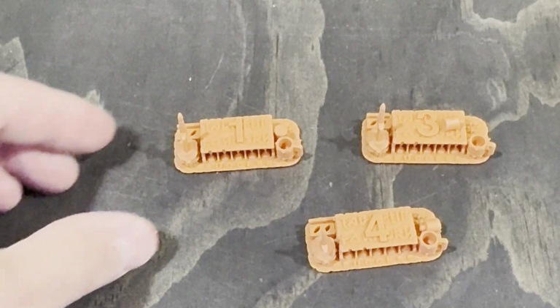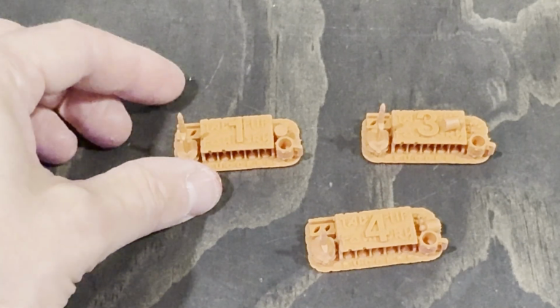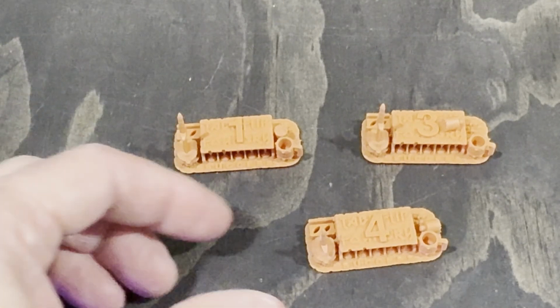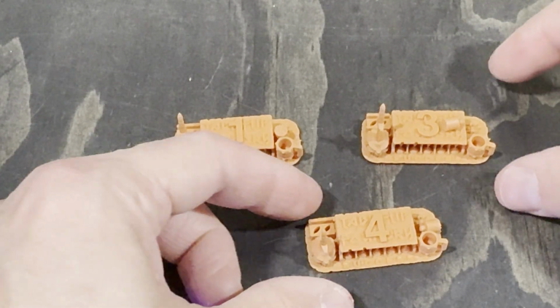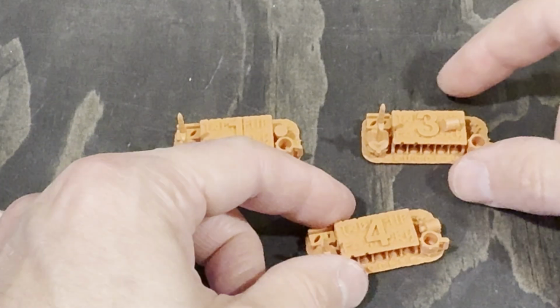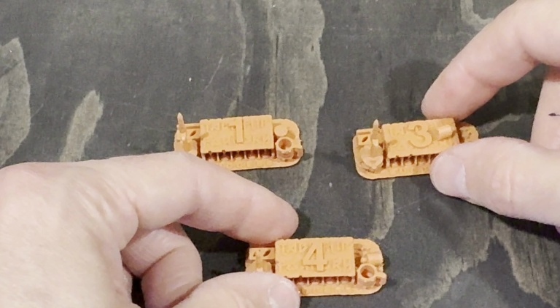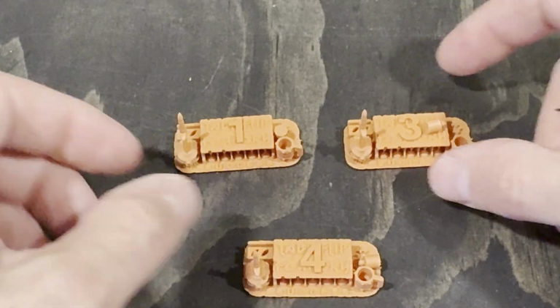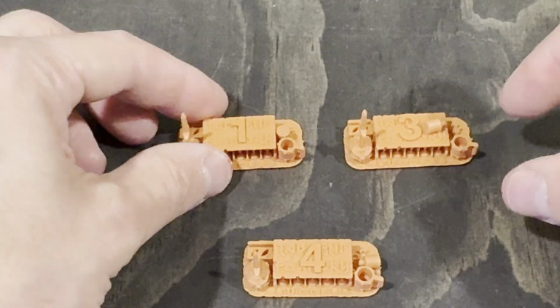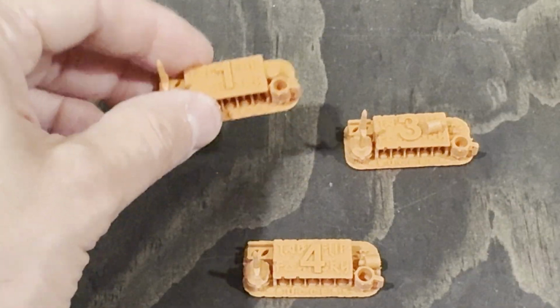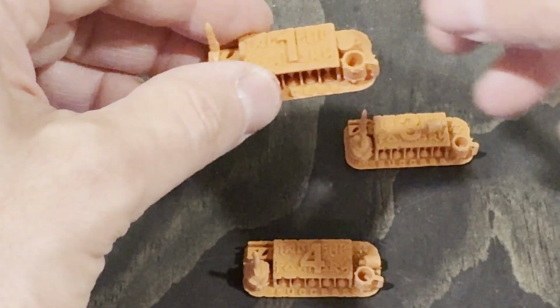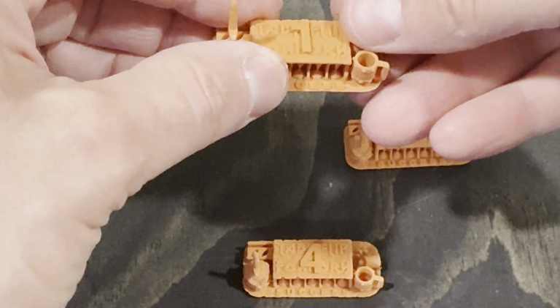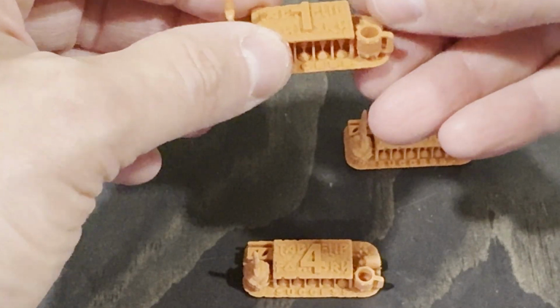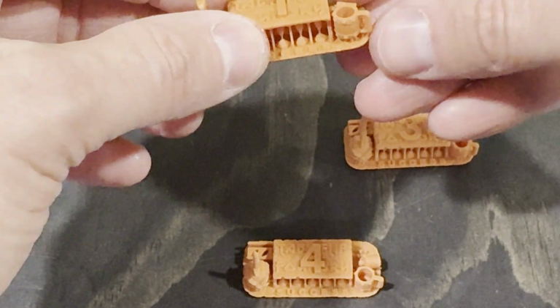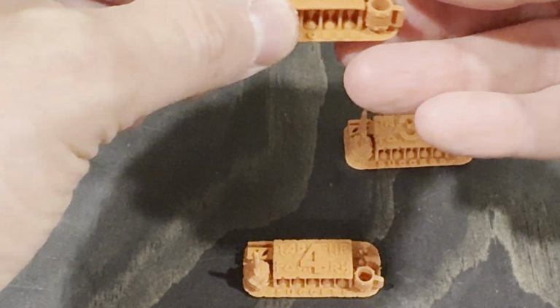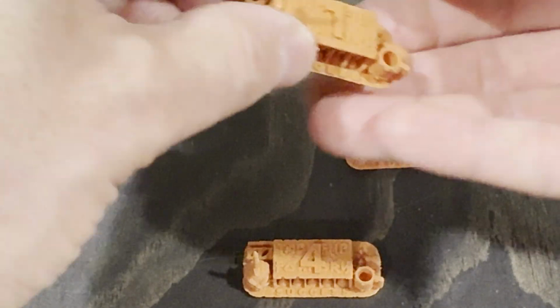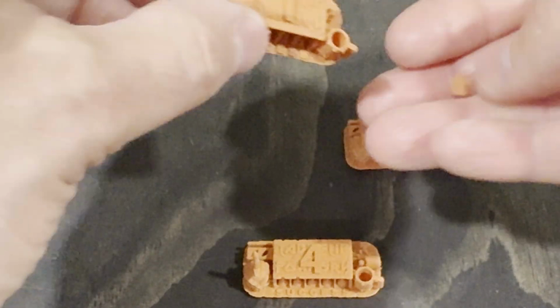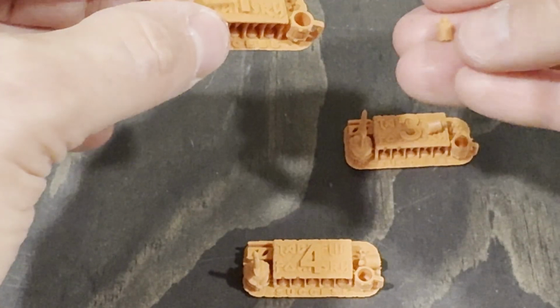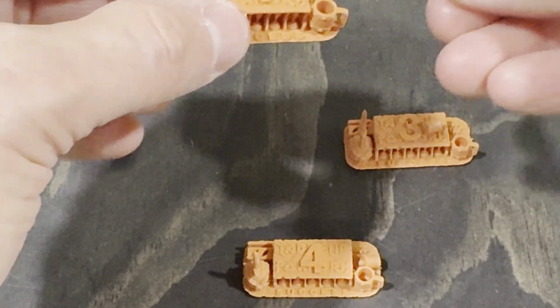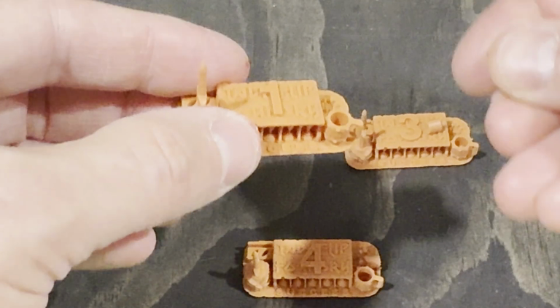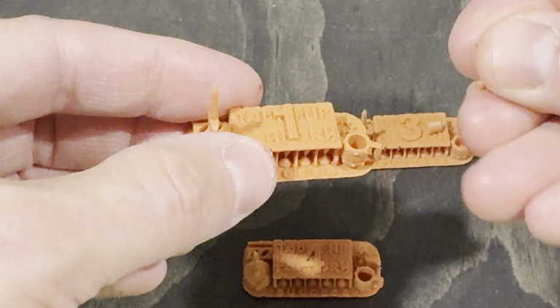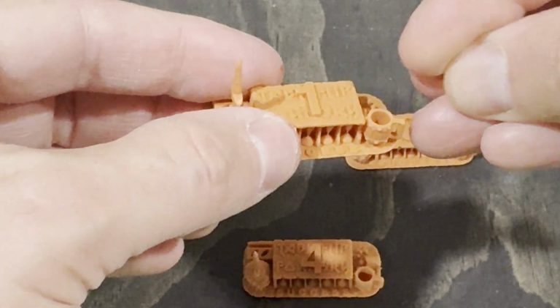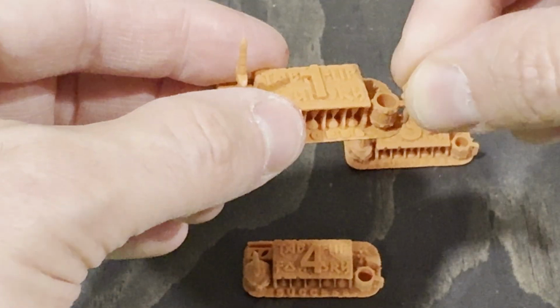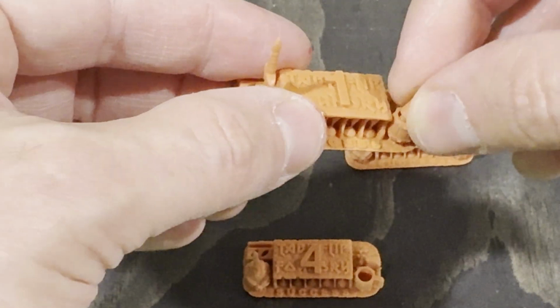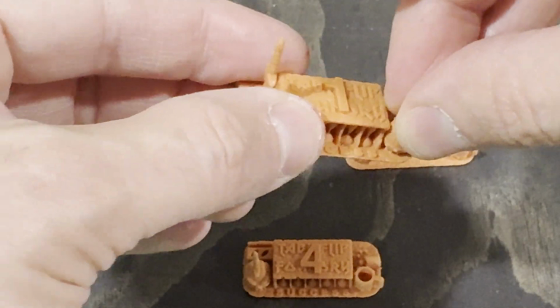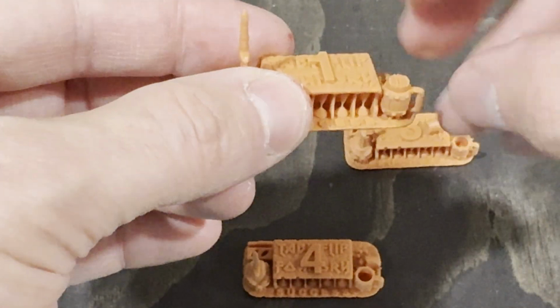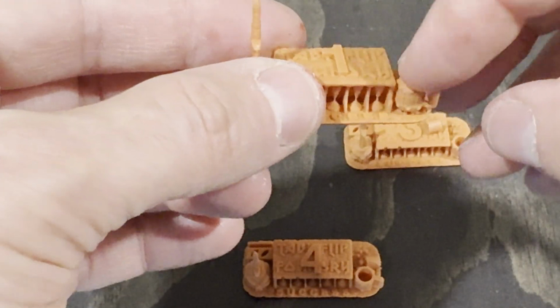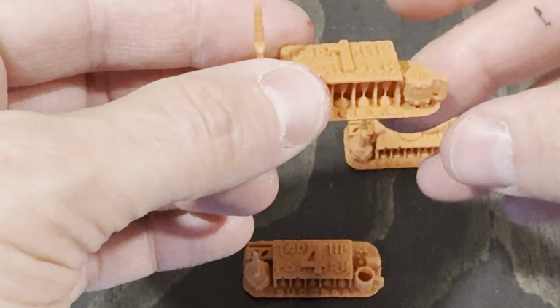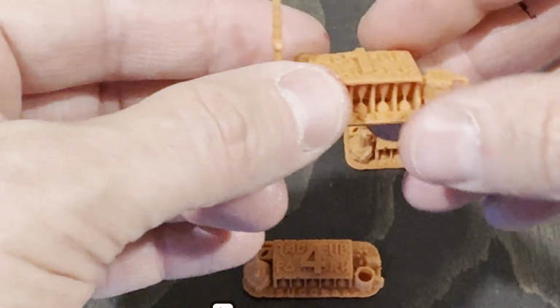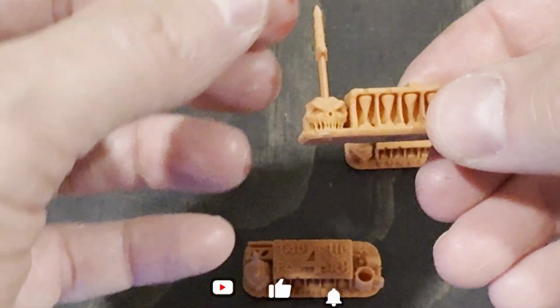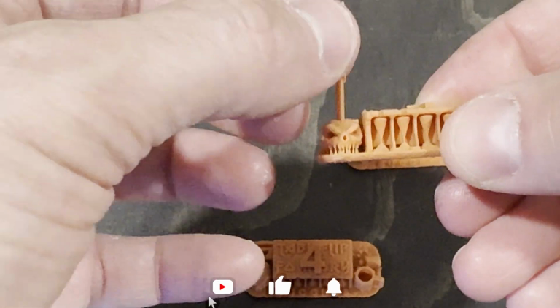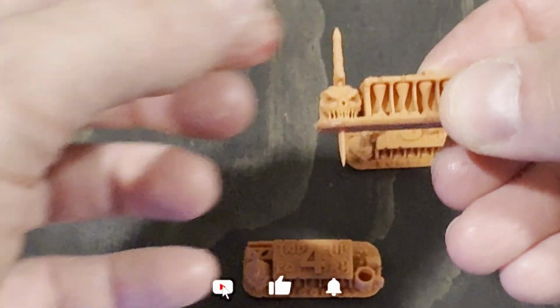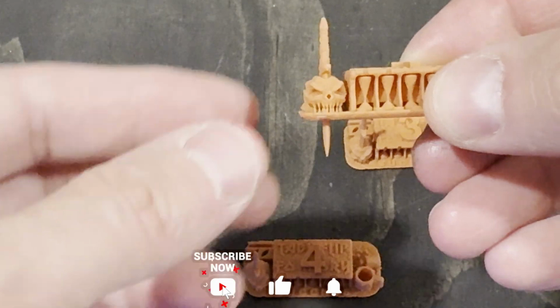The 1.8-second model failed to print, so that one was out. The 2-second model was mostly fine but had a few errors. The 2.2 and 2.4 were both printed perfectly fine, so I split the difference and went with 2.3 seconds for exposure time.